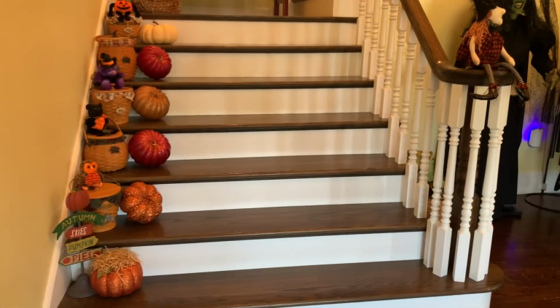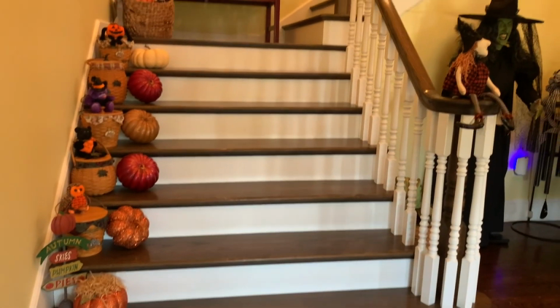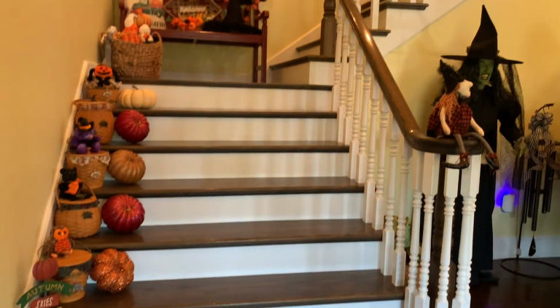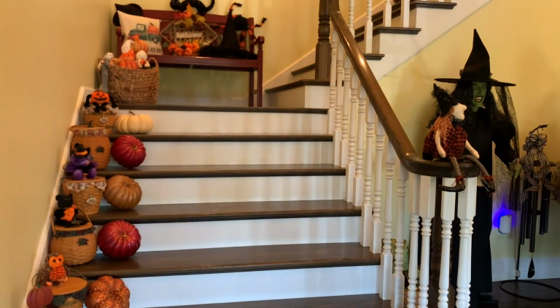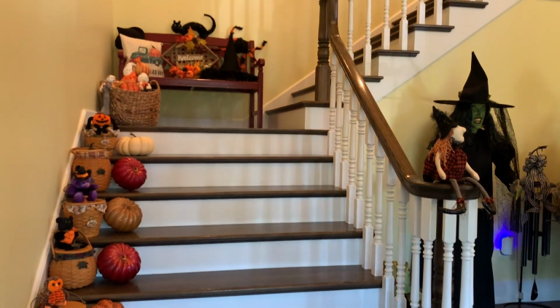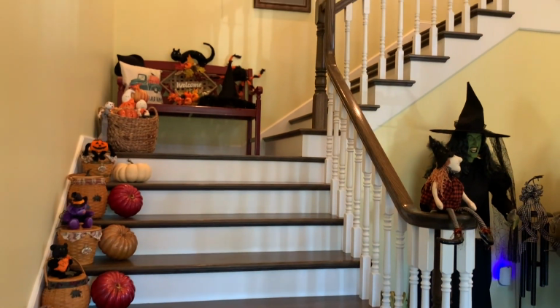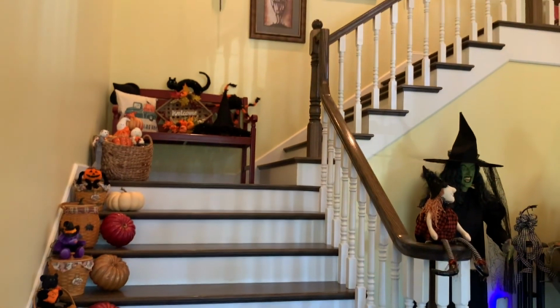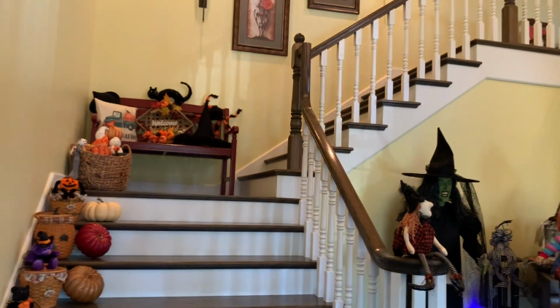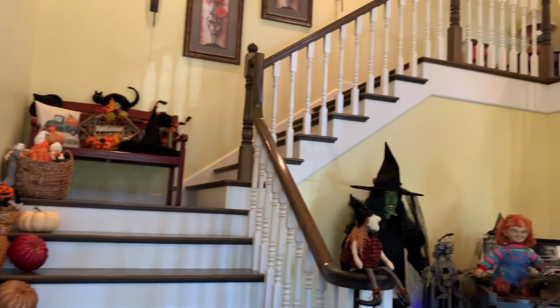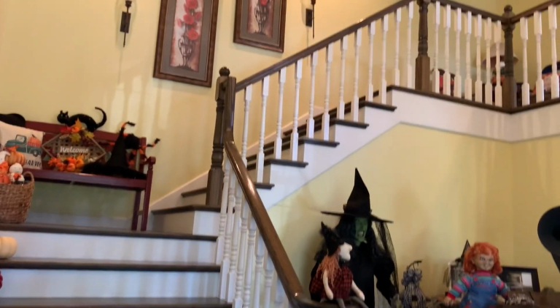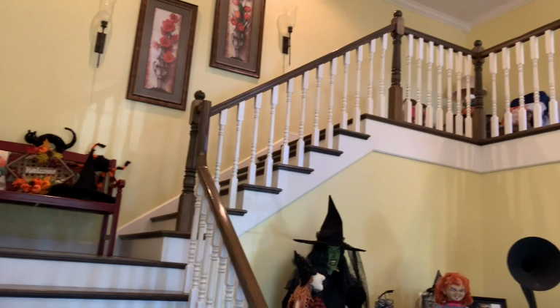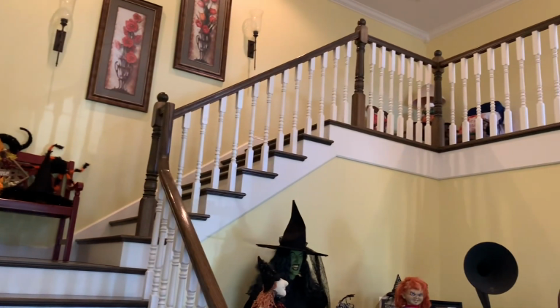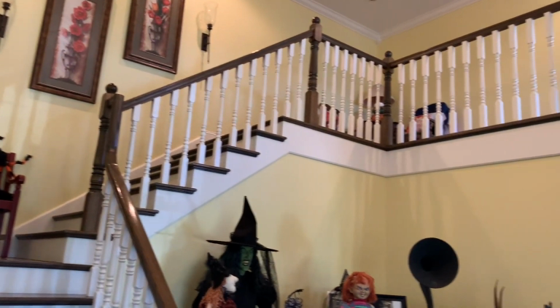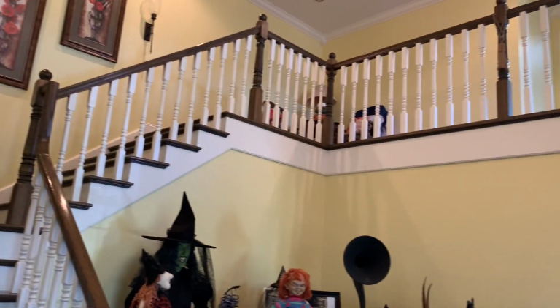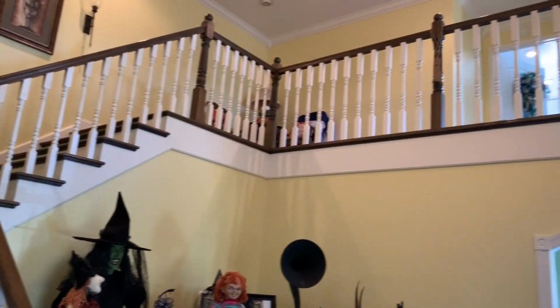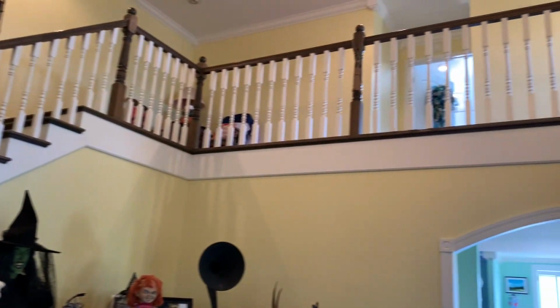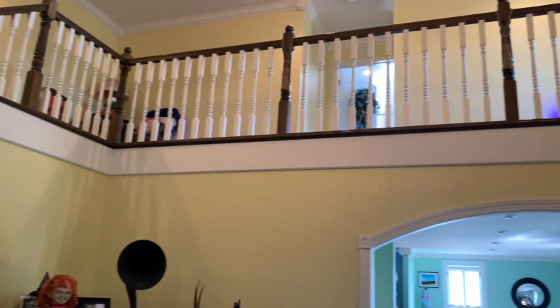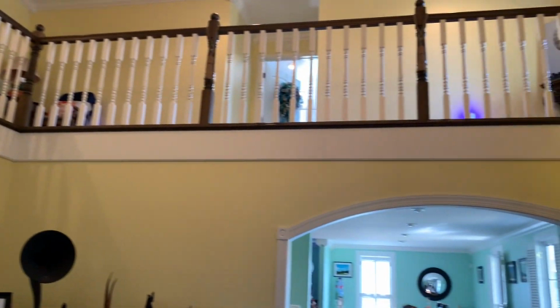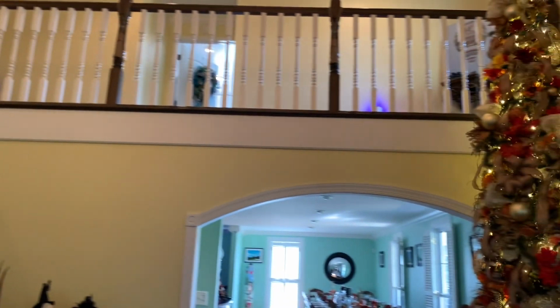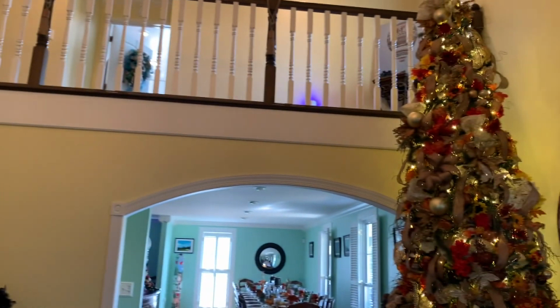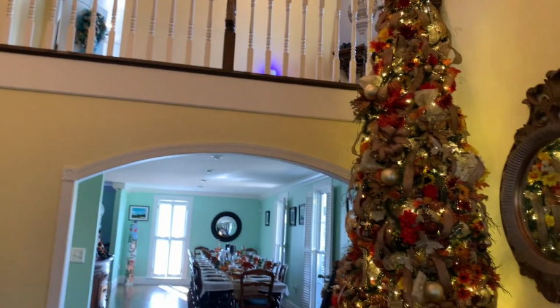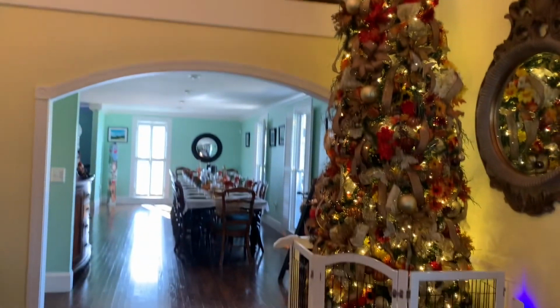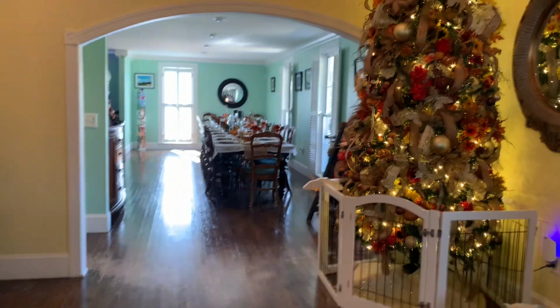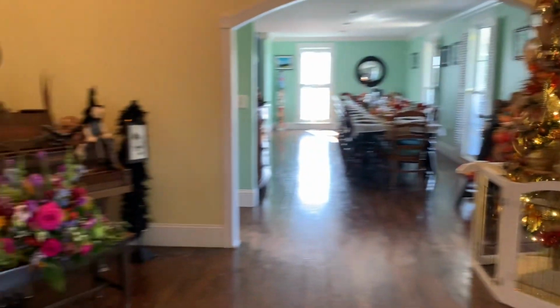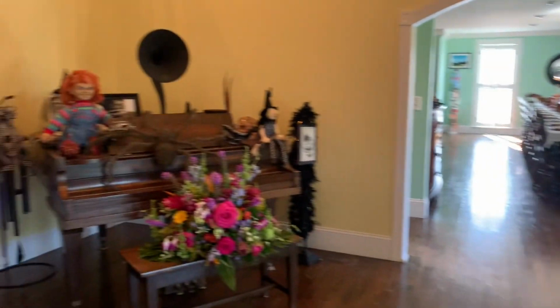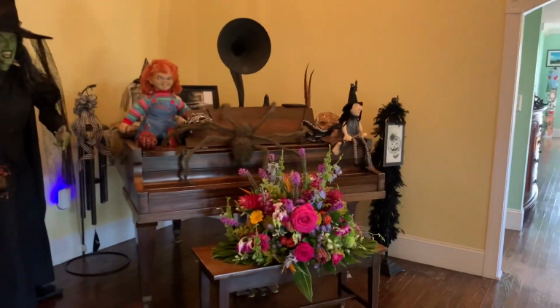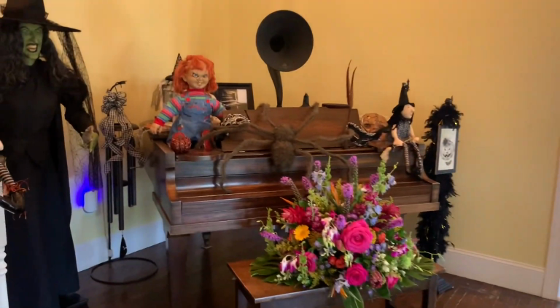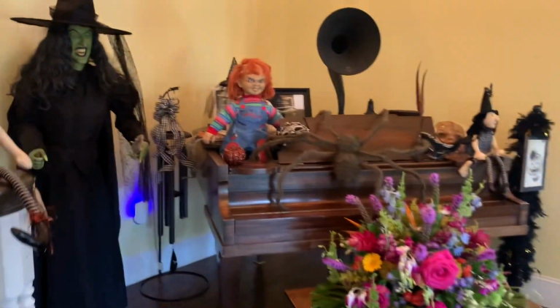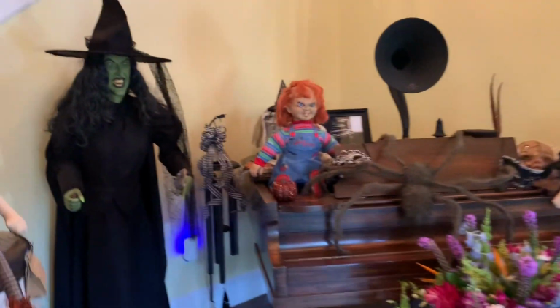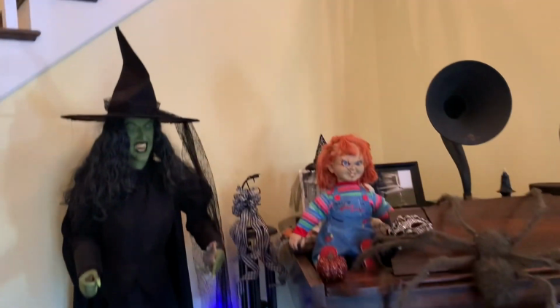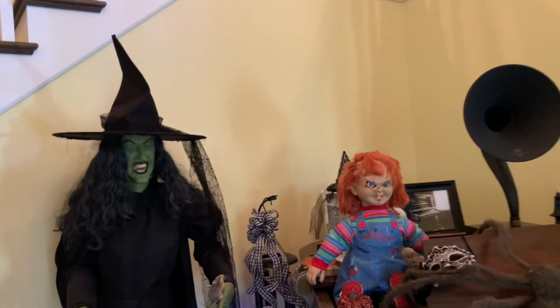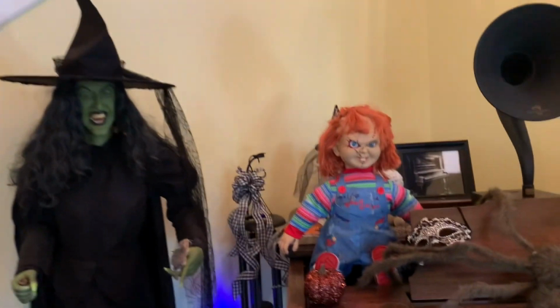Hey guys, it's Tracy with a Y. This is the finished product at my boss's house. On this day I did the garland, and a few other little things that I actually didn't record and I was disappointed.